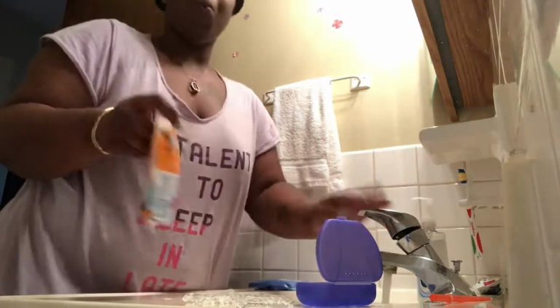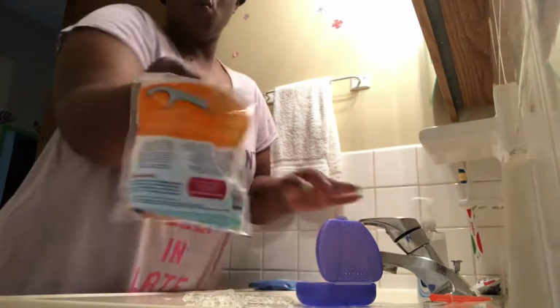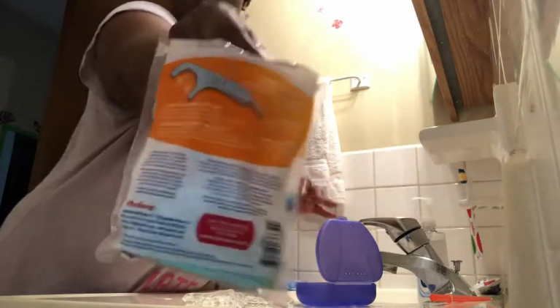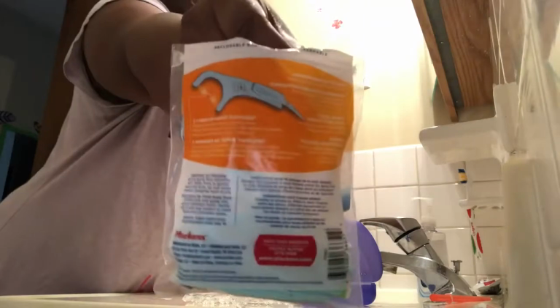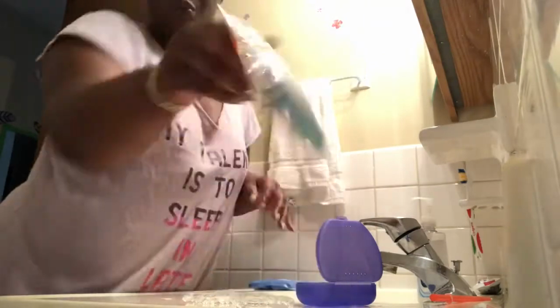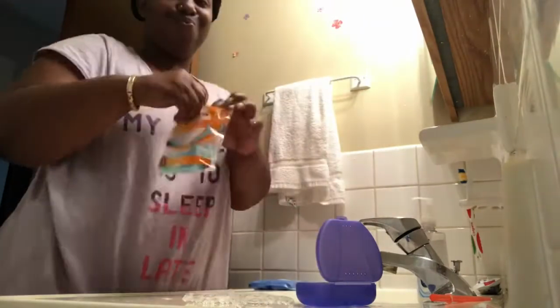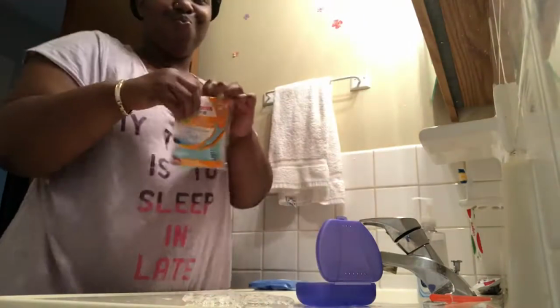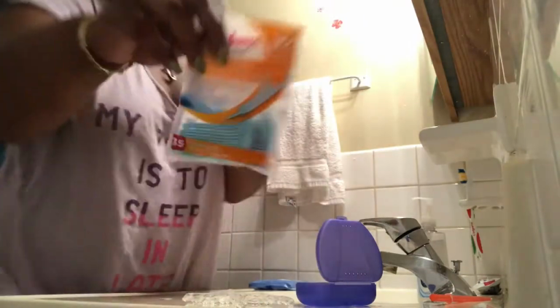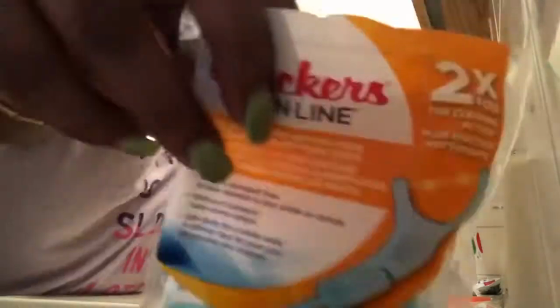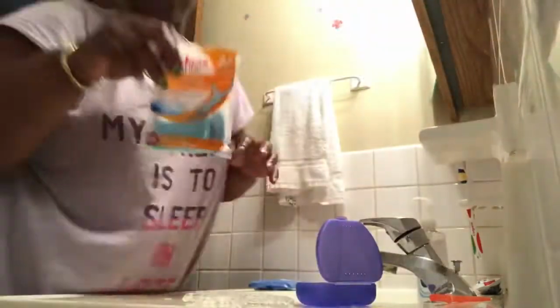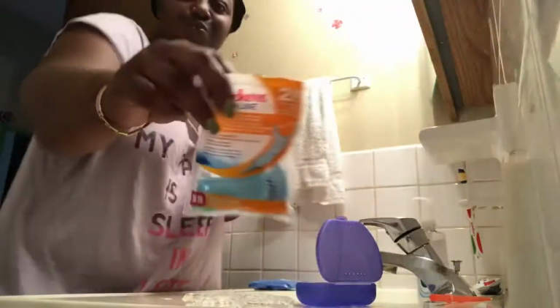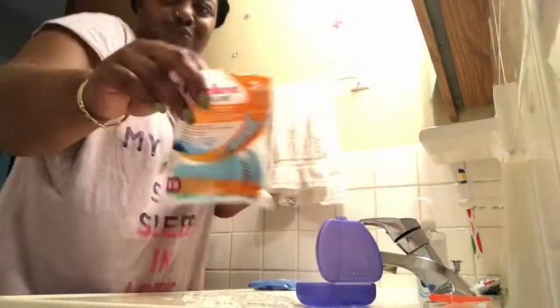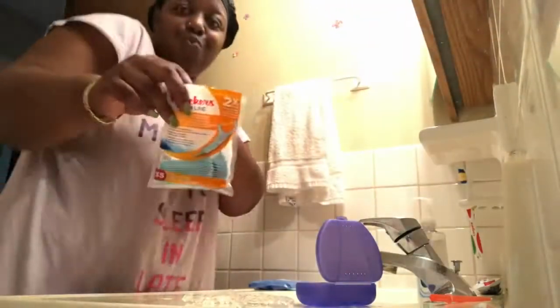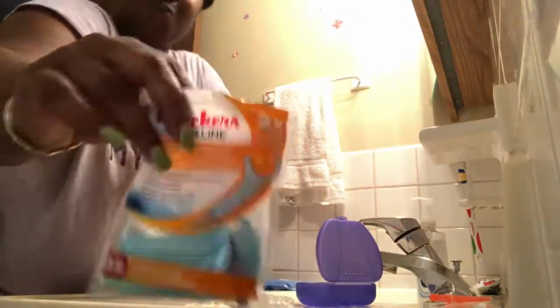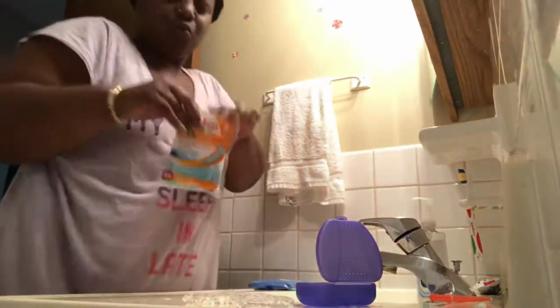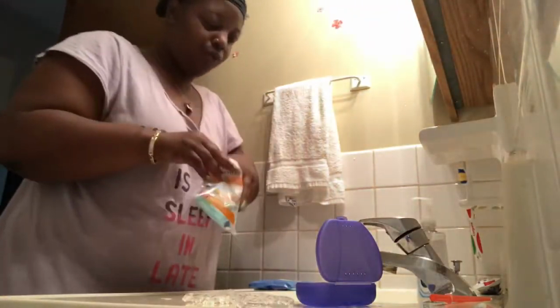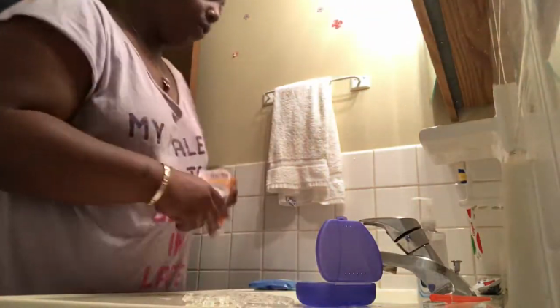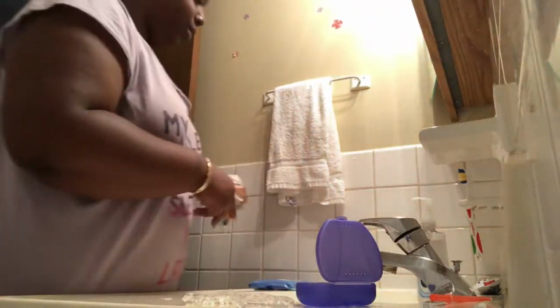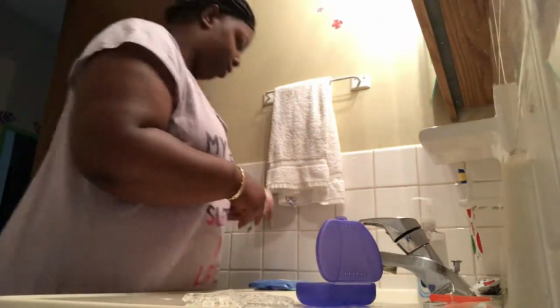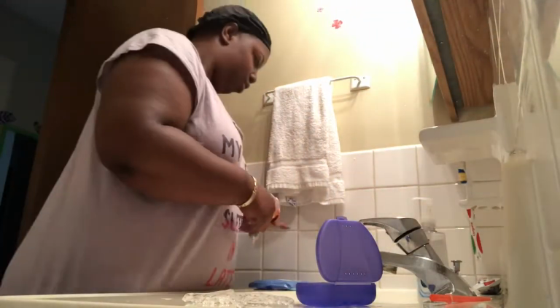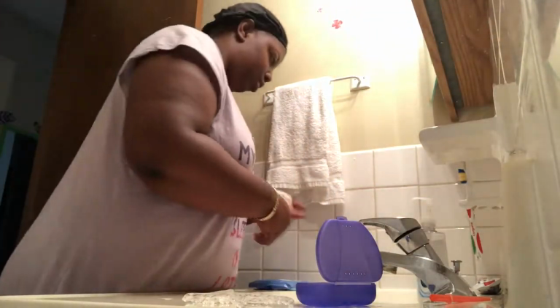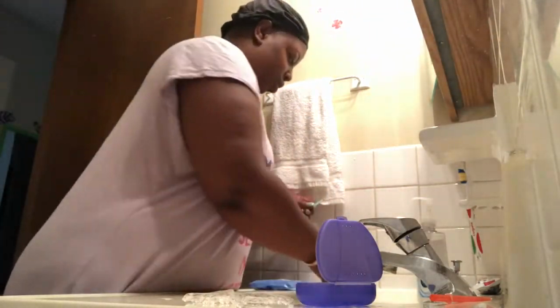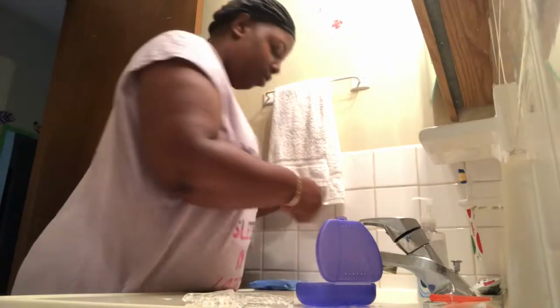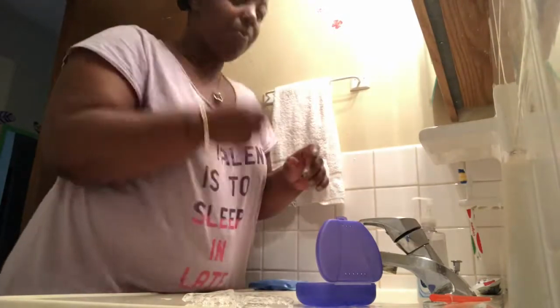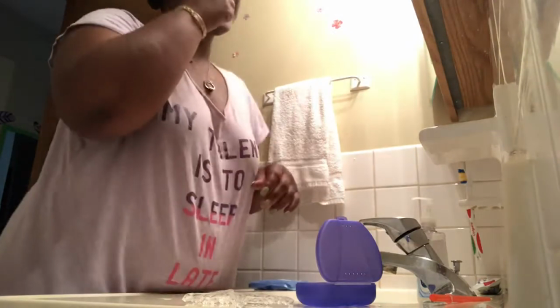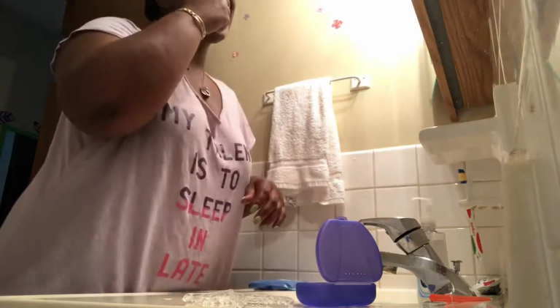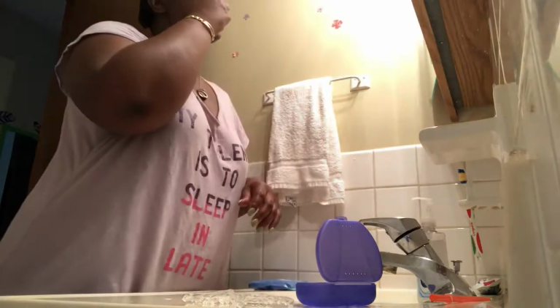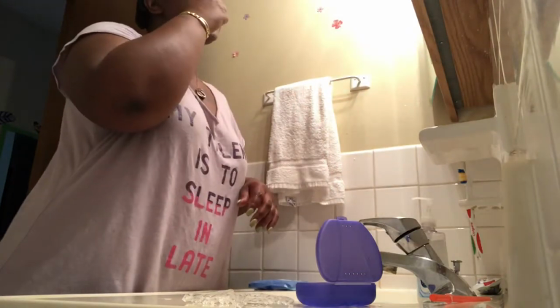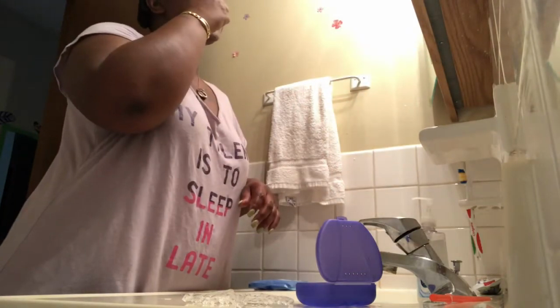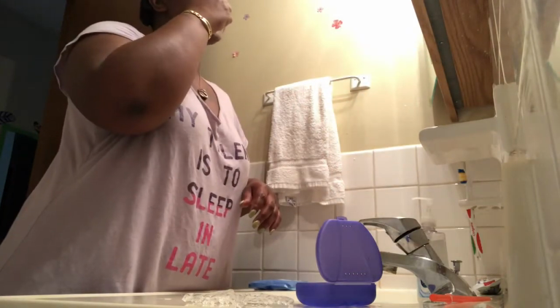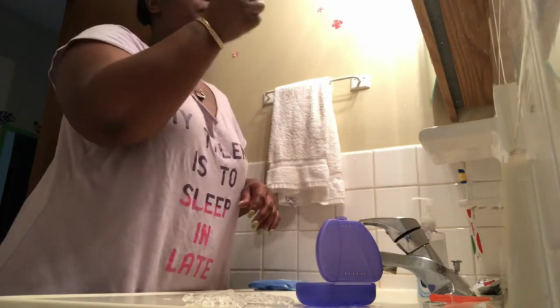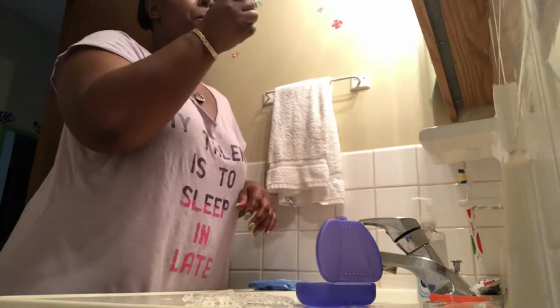And I use my floss picks, because you've got to get in there. You've got to get all that out — get your floss picks and get it out.